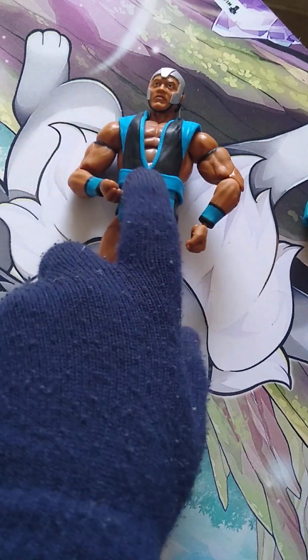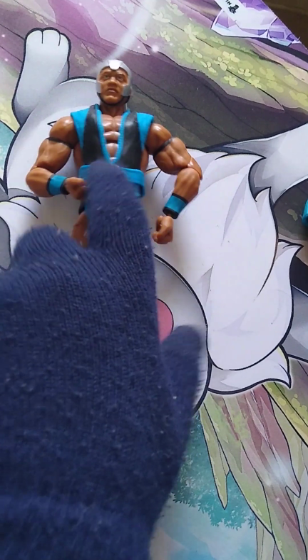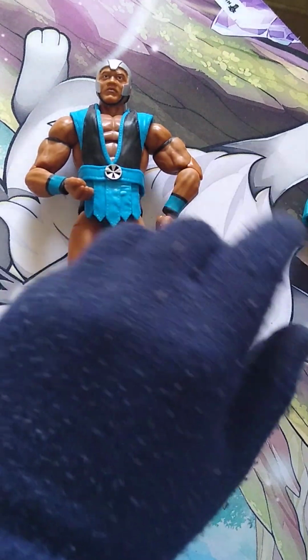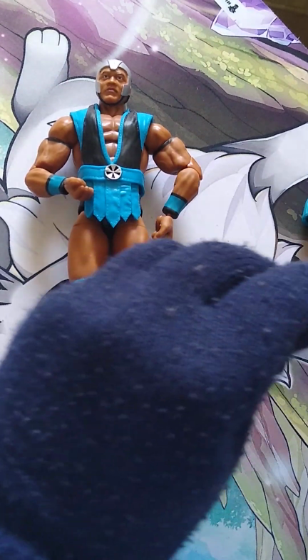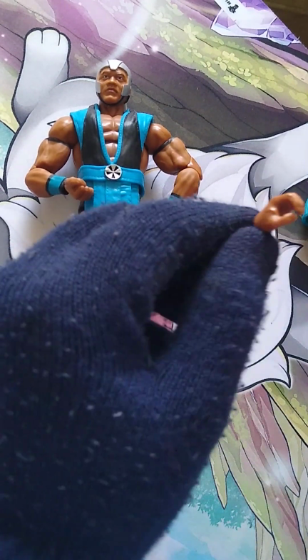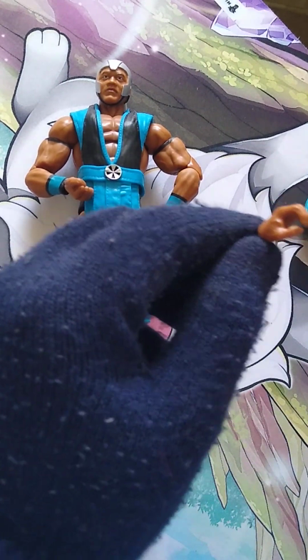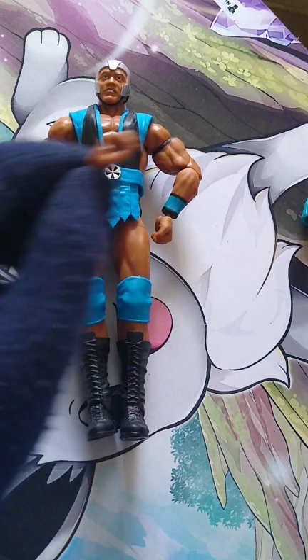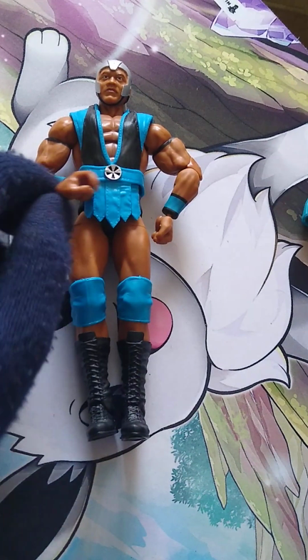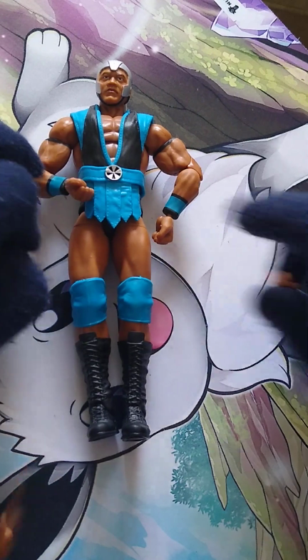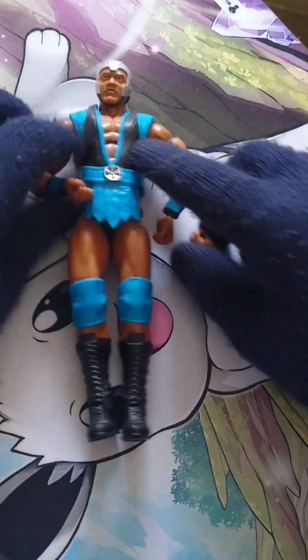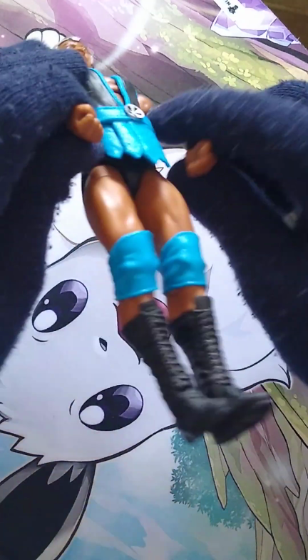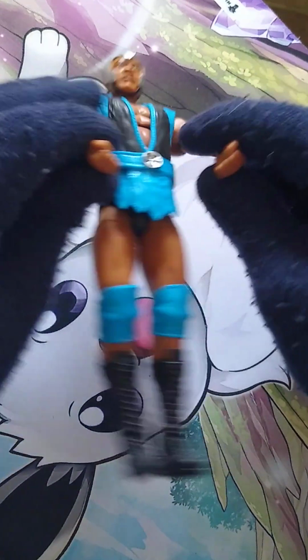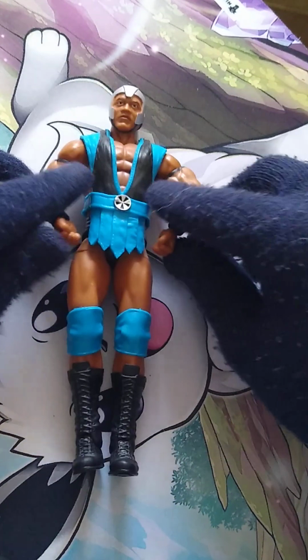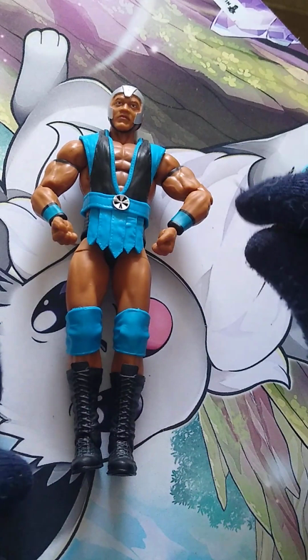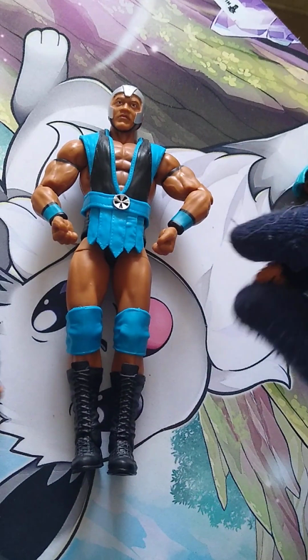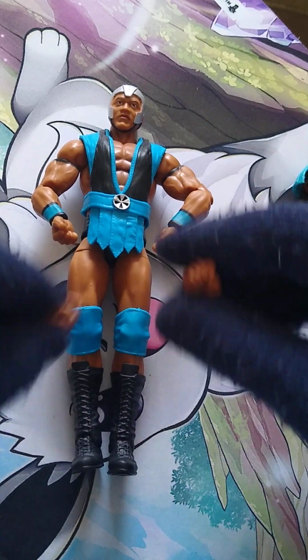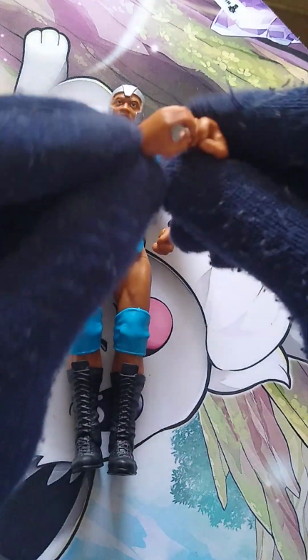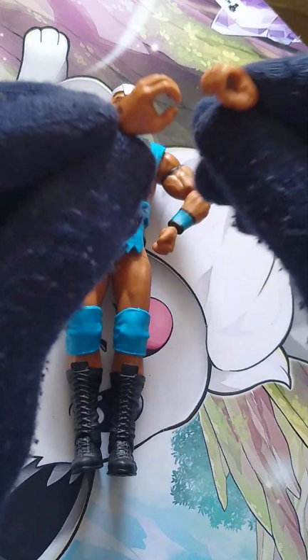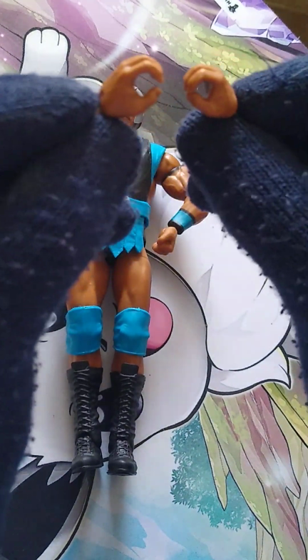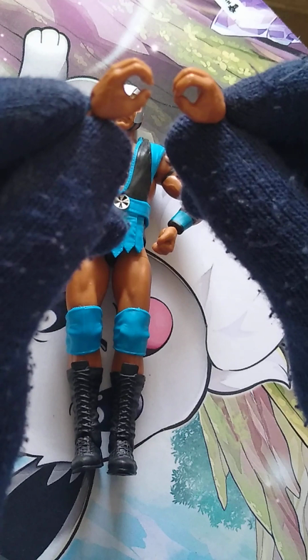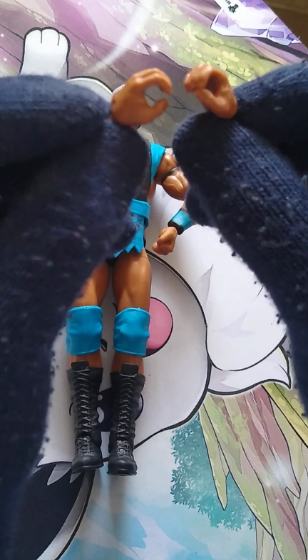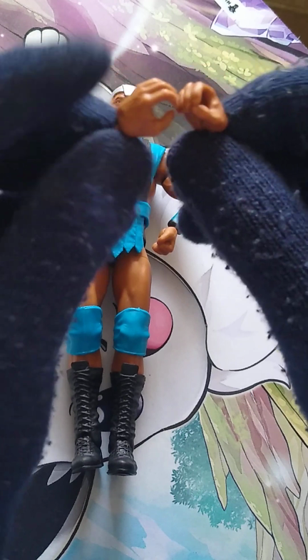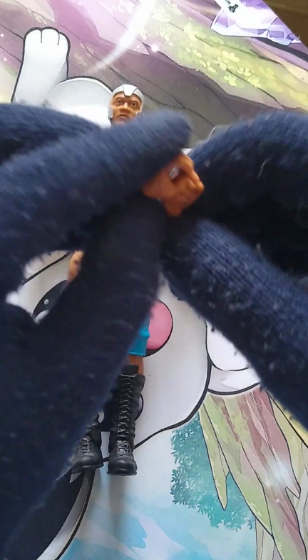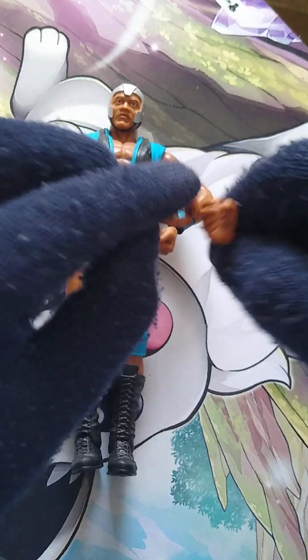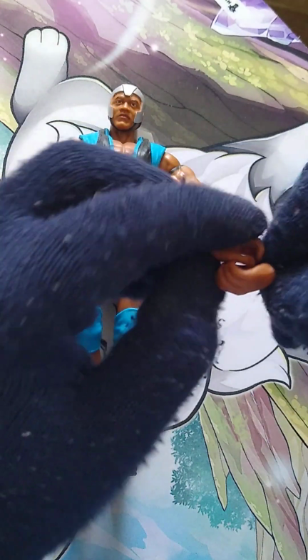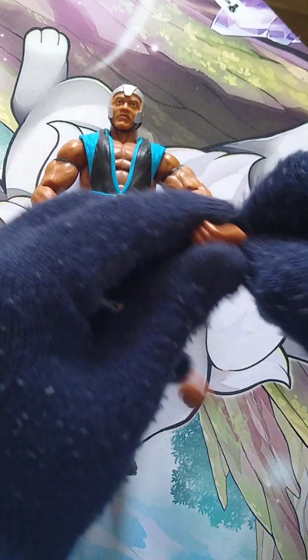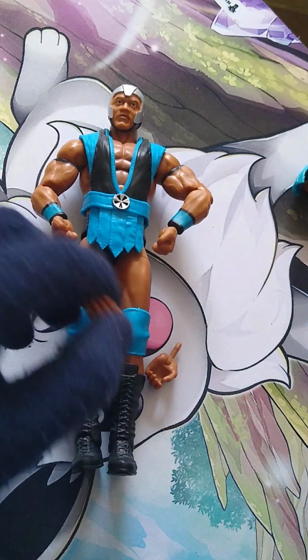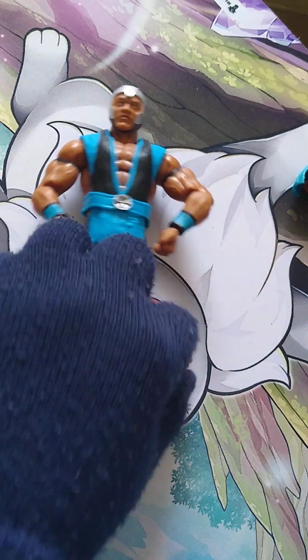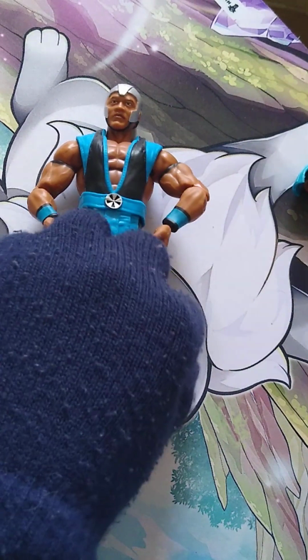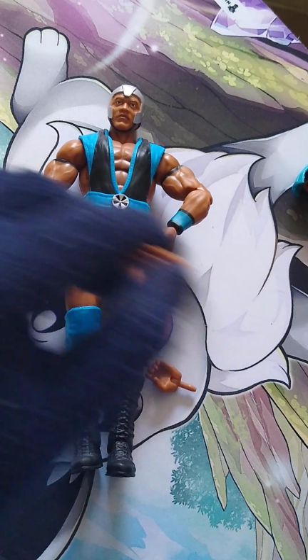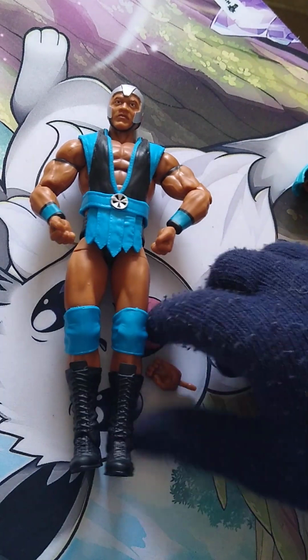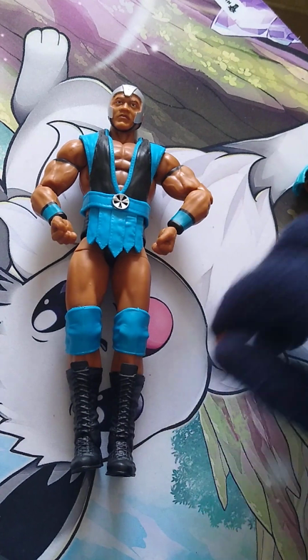Let's talk about the accessories you get first. You do get two fists on the Farooq itself, and then you get two mike-holding heads.